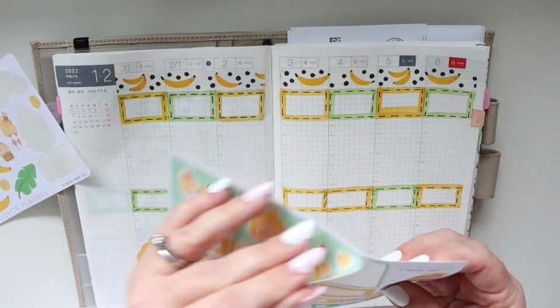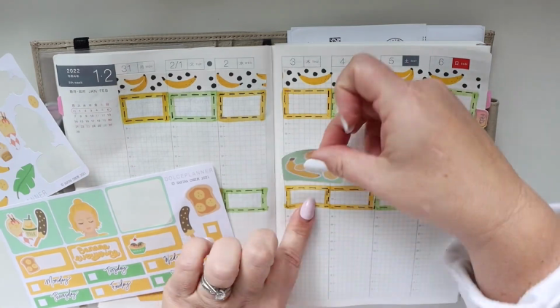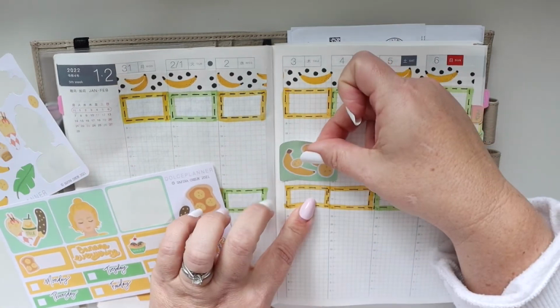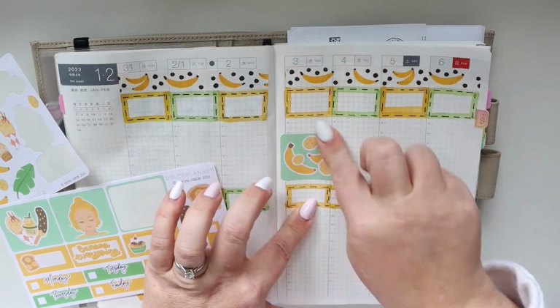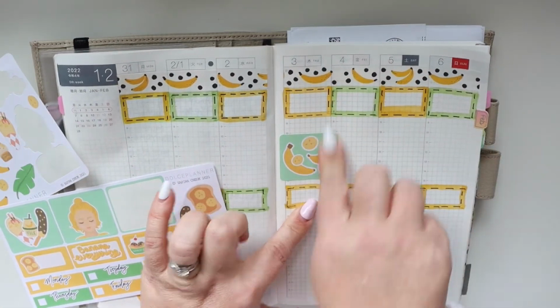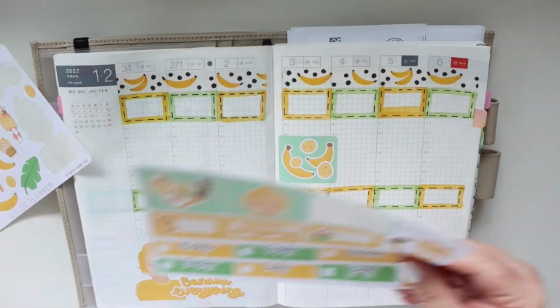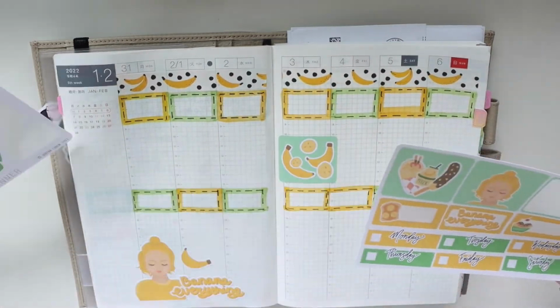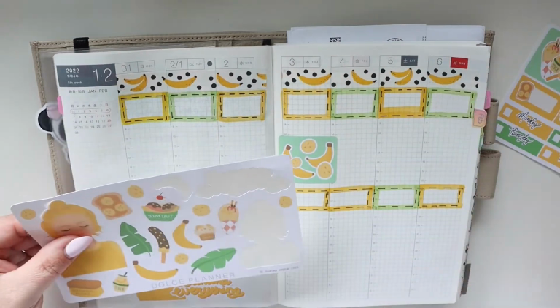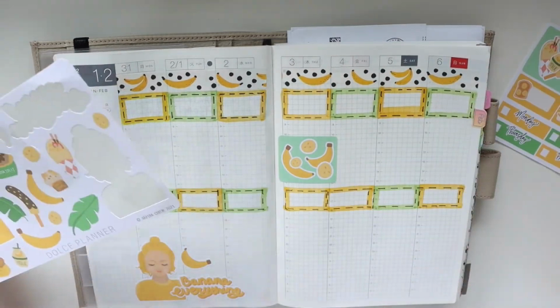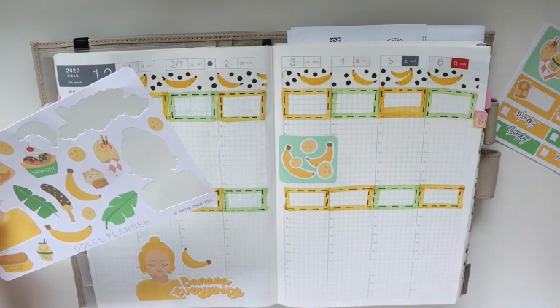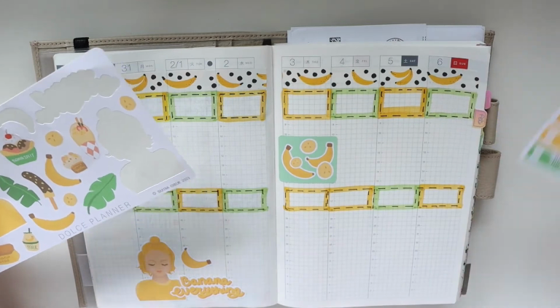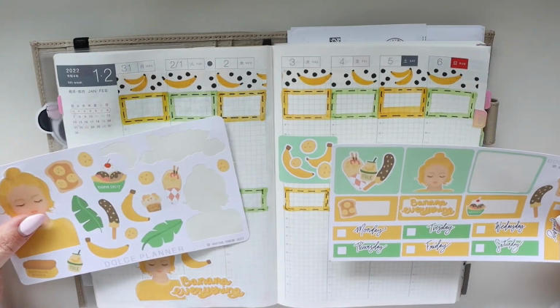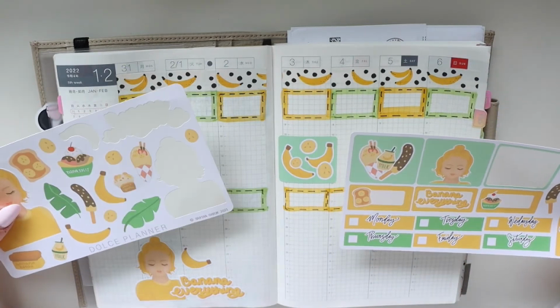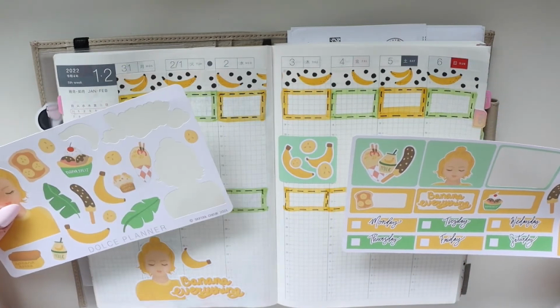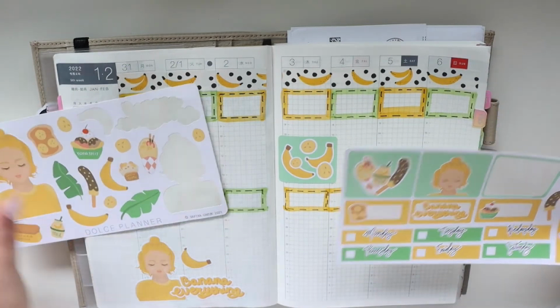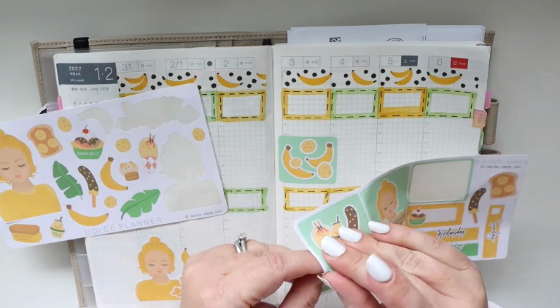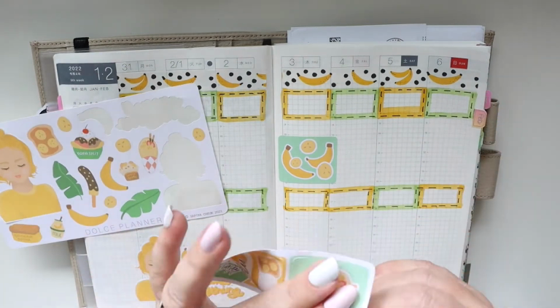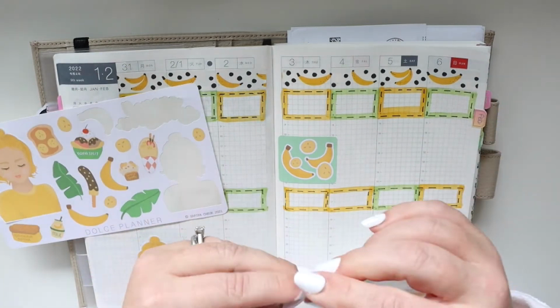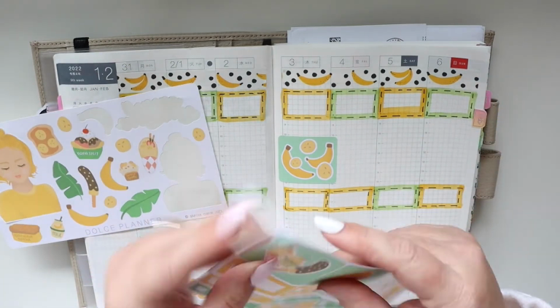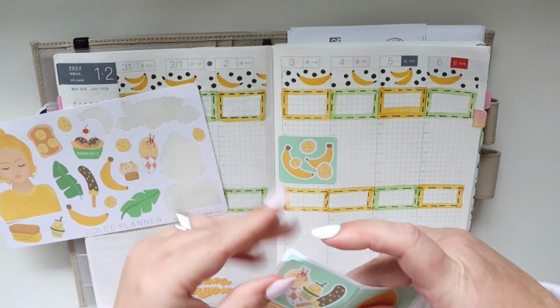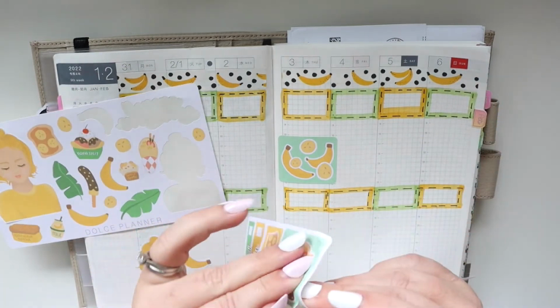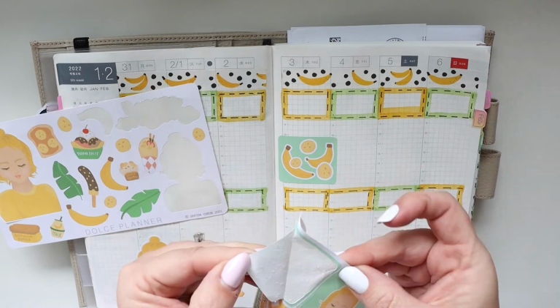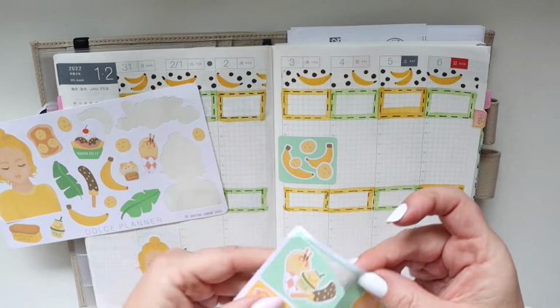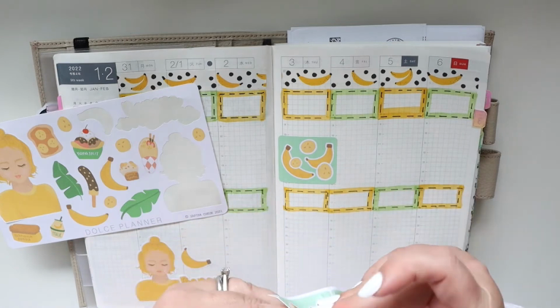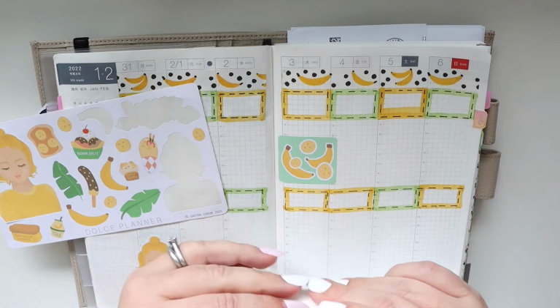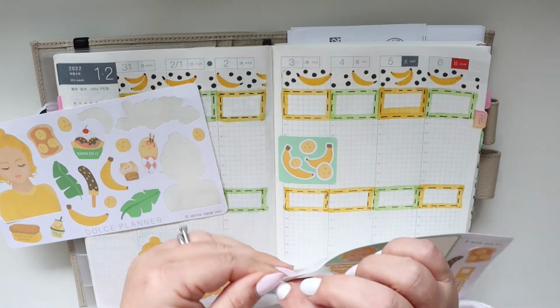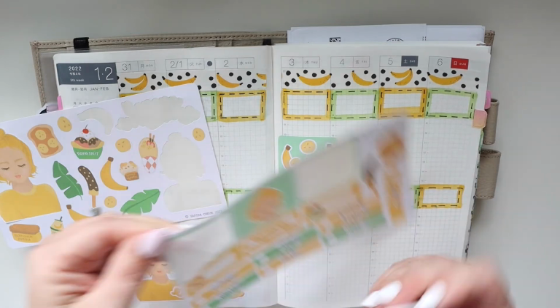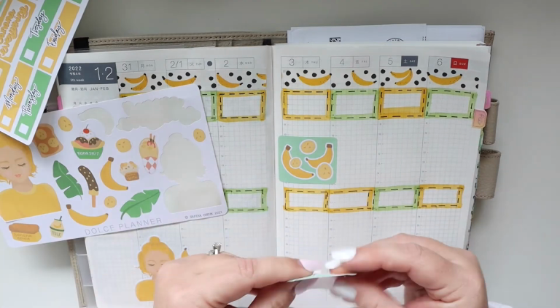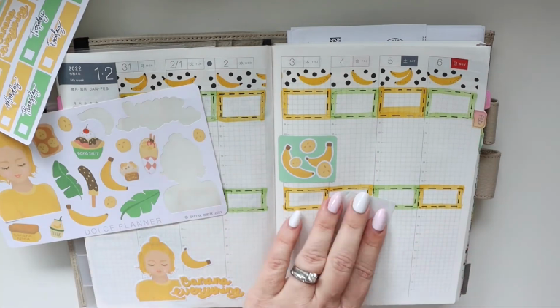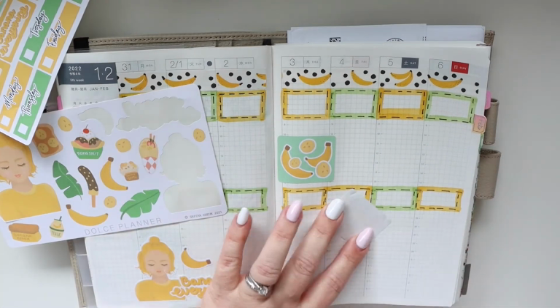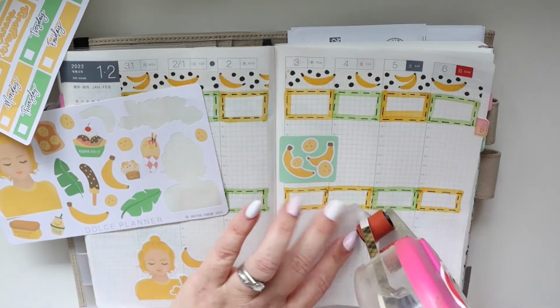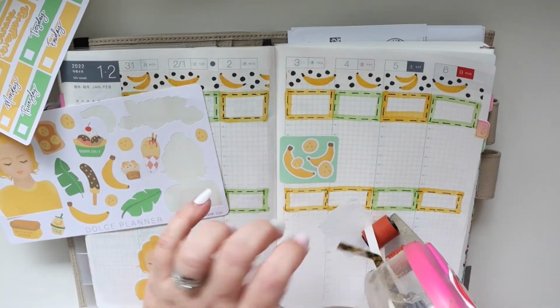So I layered the phrase on top of it and then added the little banana next to it. Newsflash — I love bananas. I love eating them, I like art with bananas. I don't know why, I just find them really funny and enjoyable, and so that's why I'm using the banana kit.